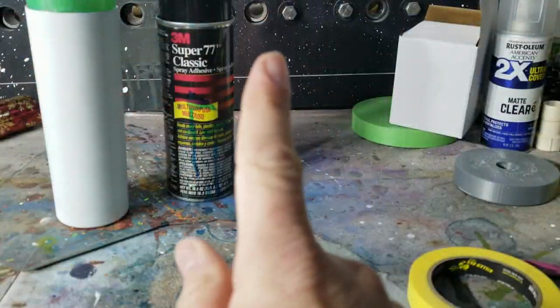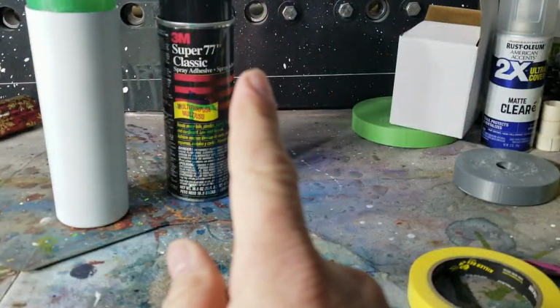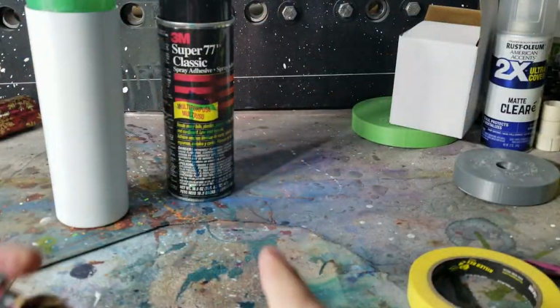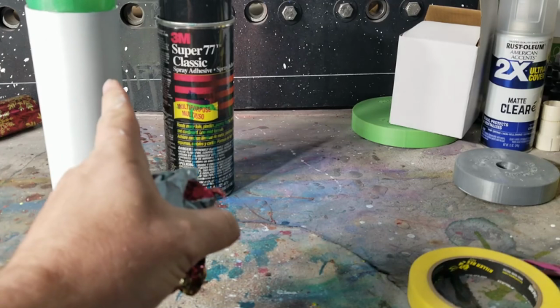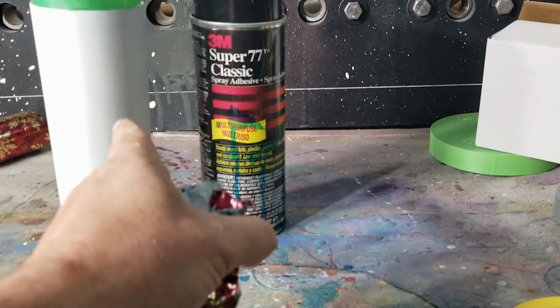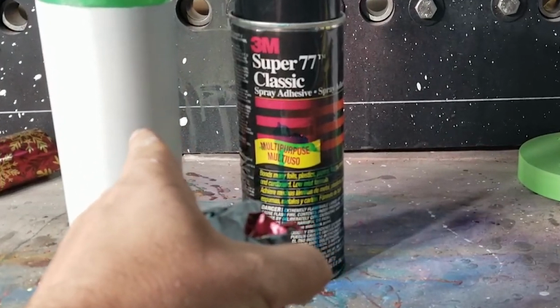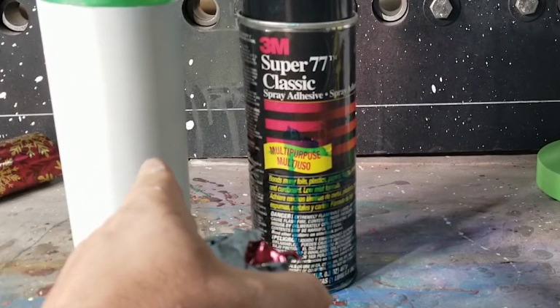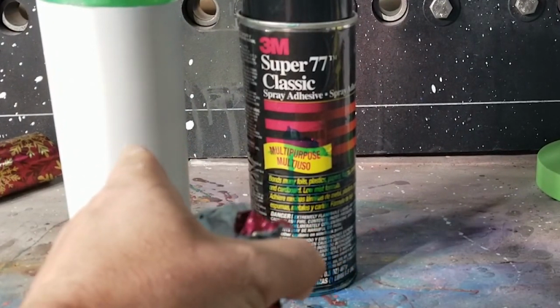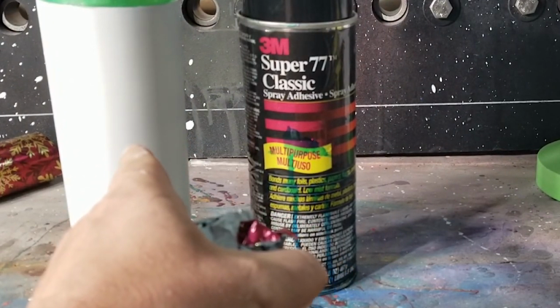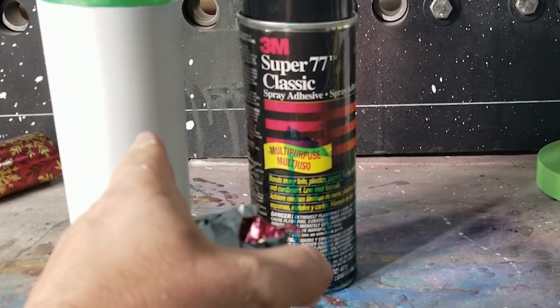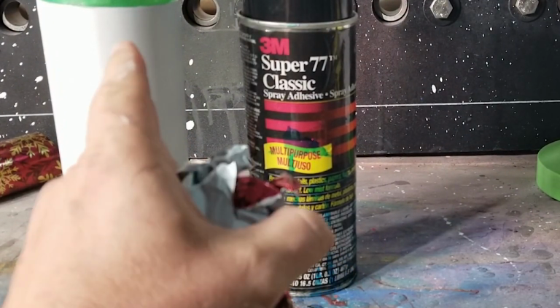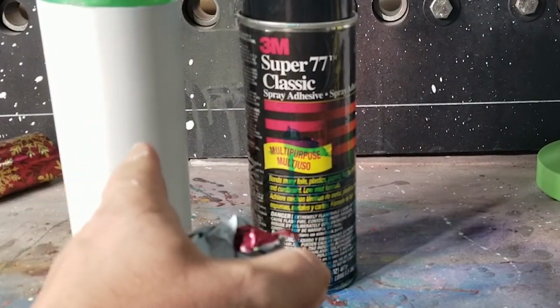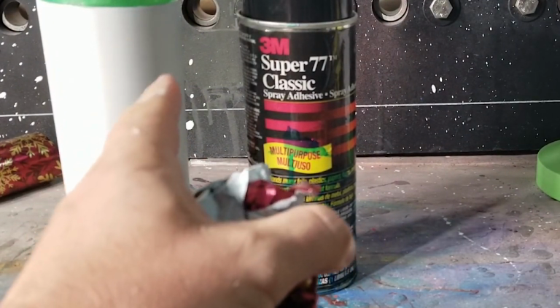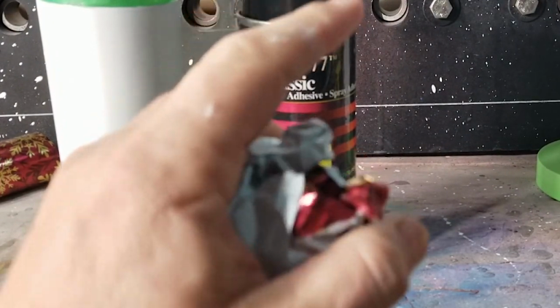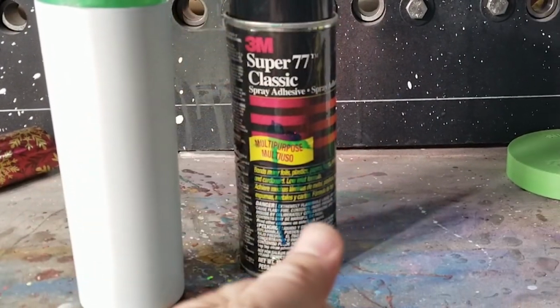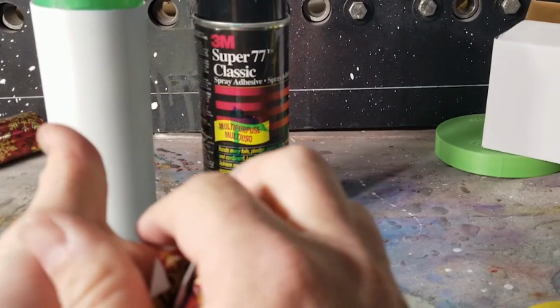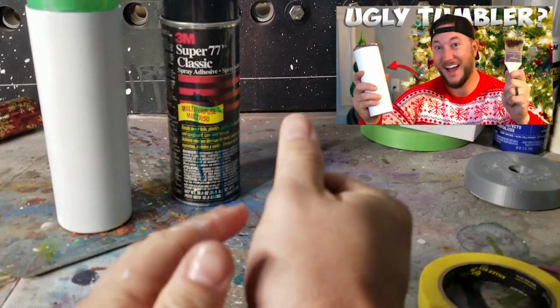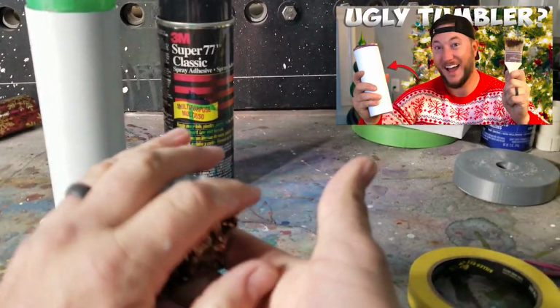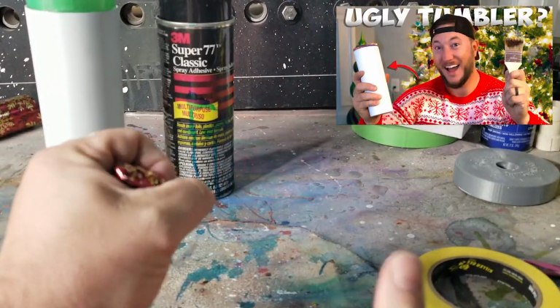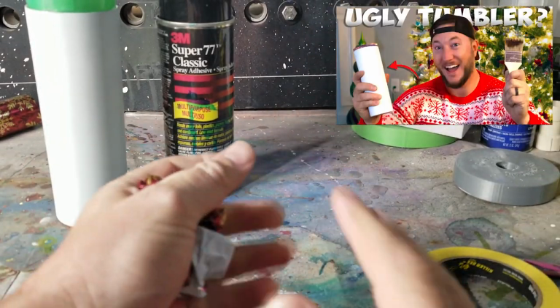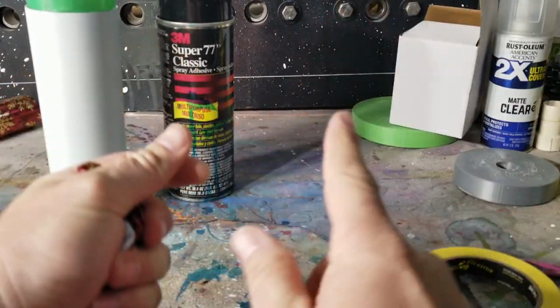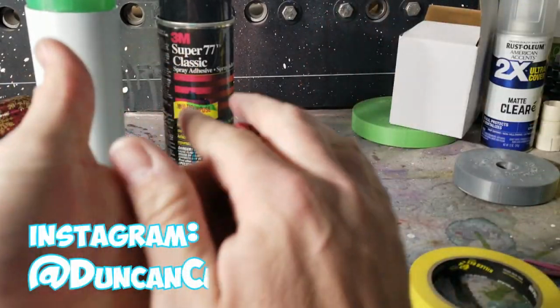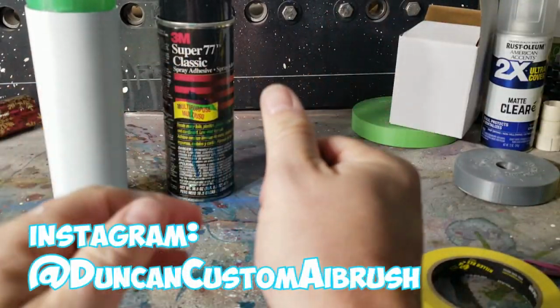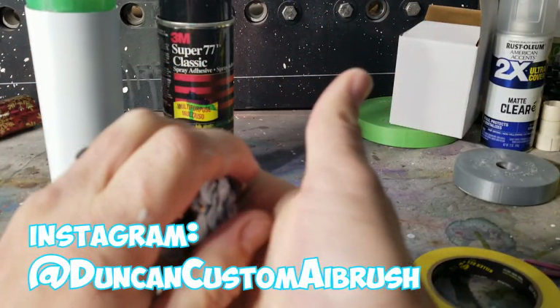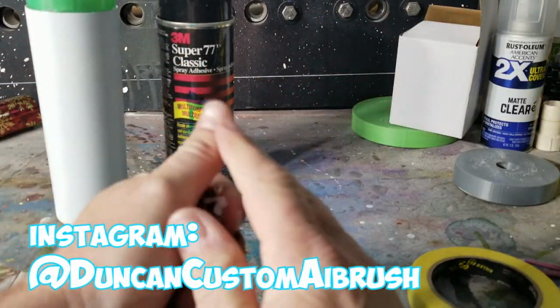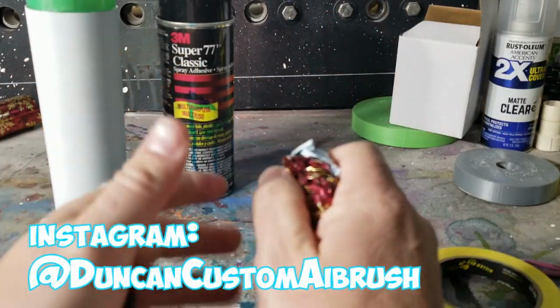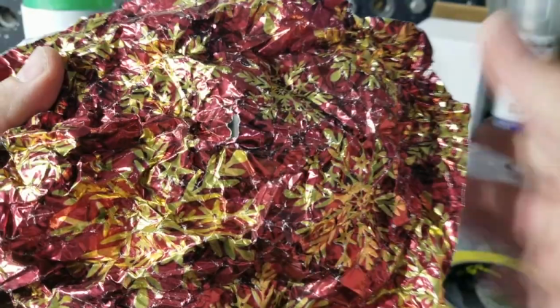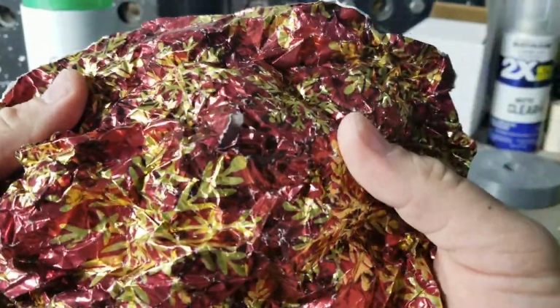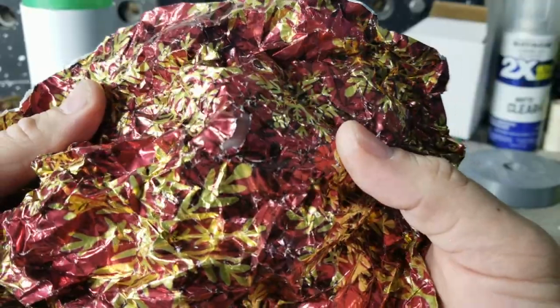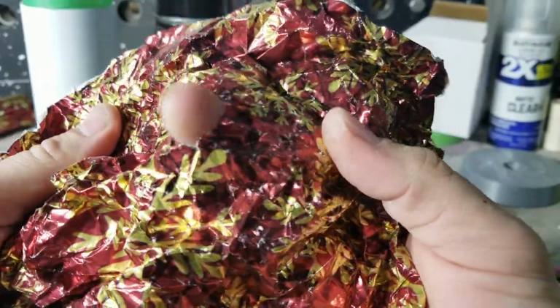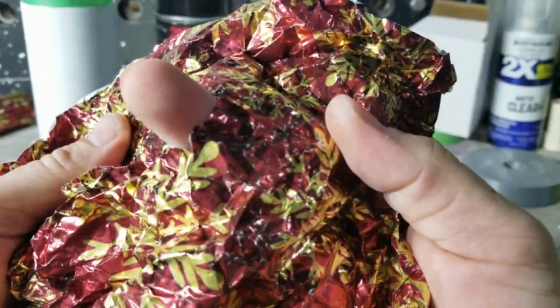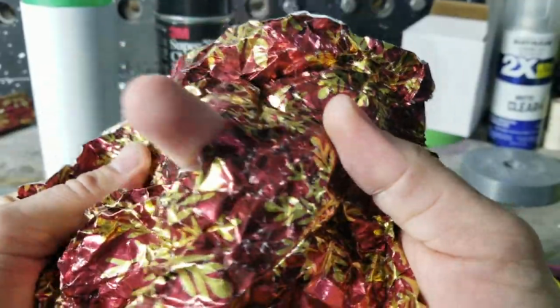If you stay tuned at the end, I'll tell you how you can get this tumbler — I'm gonna be giving it away along with my ugly Christmas sweater tumbler live on my Instagram. I was a little aggressive with the ripping so I might have to get another piece.